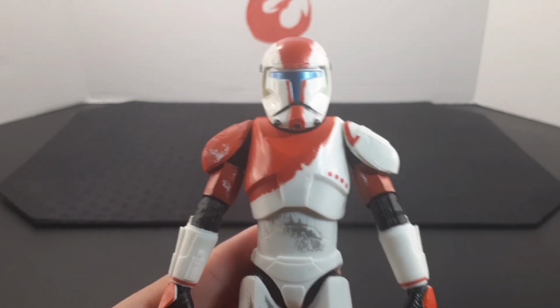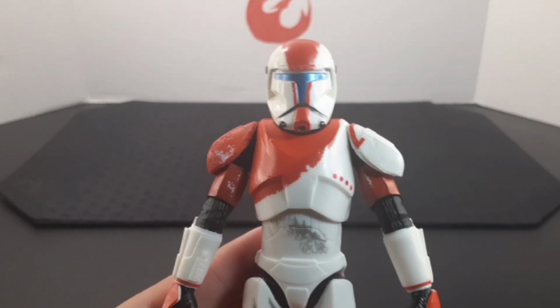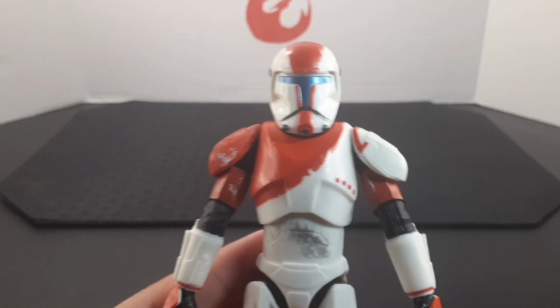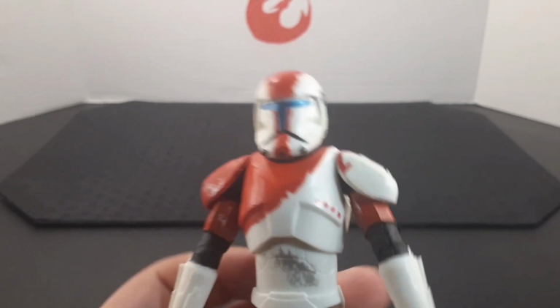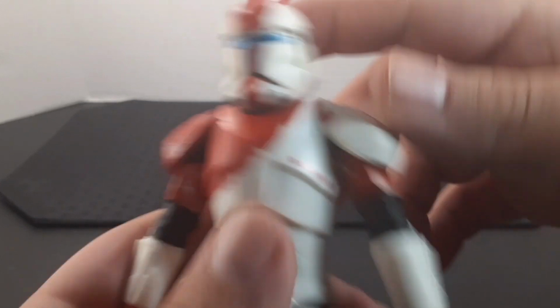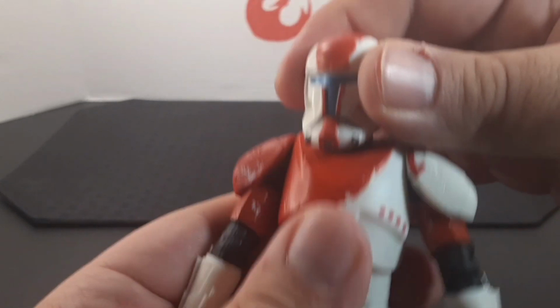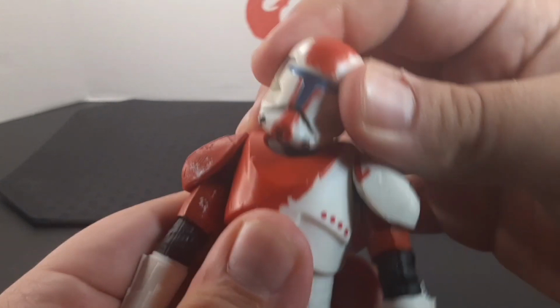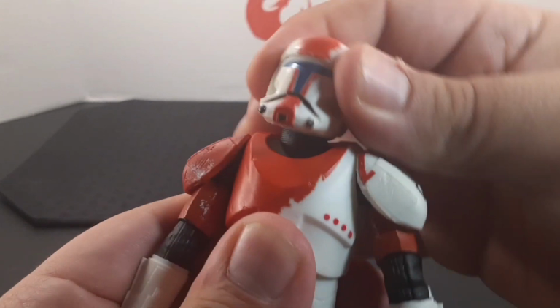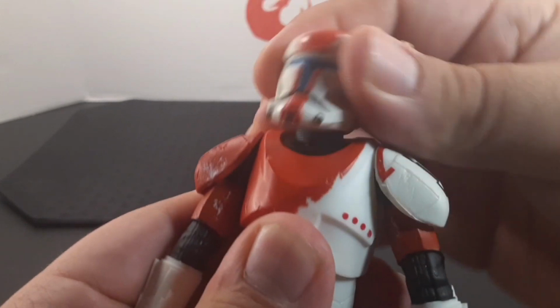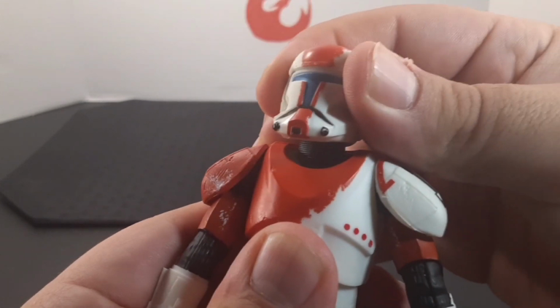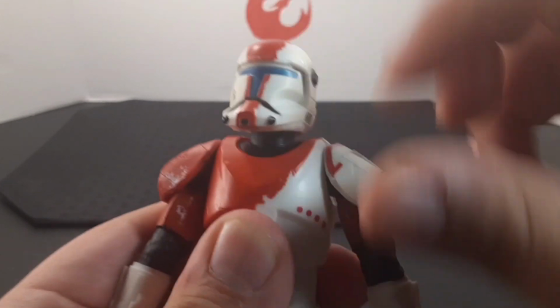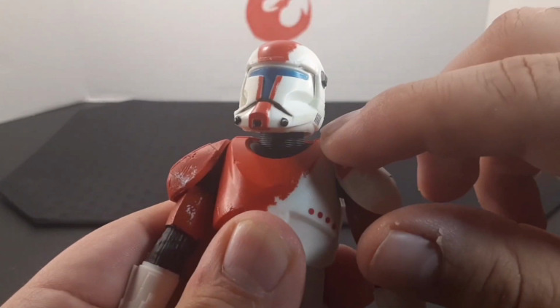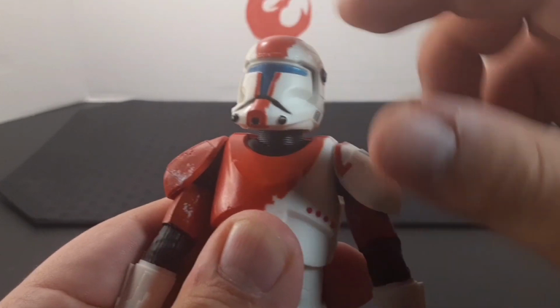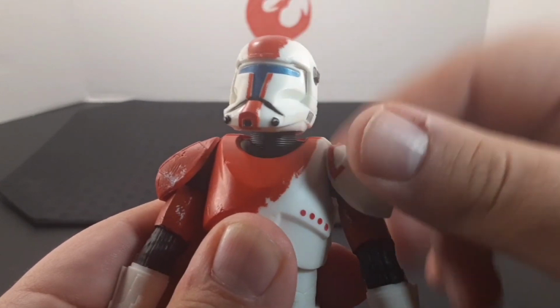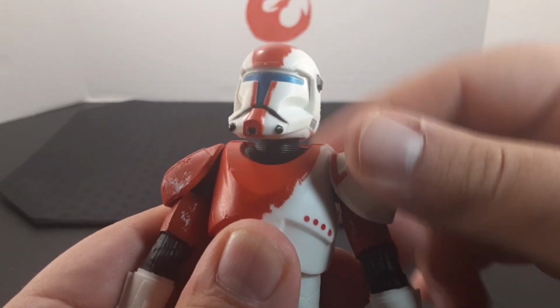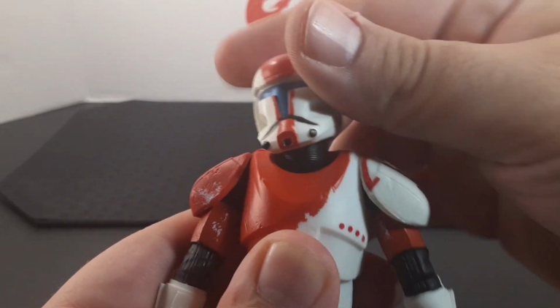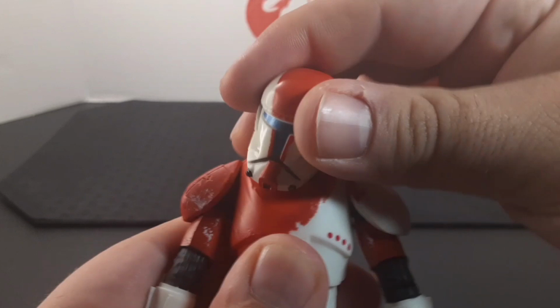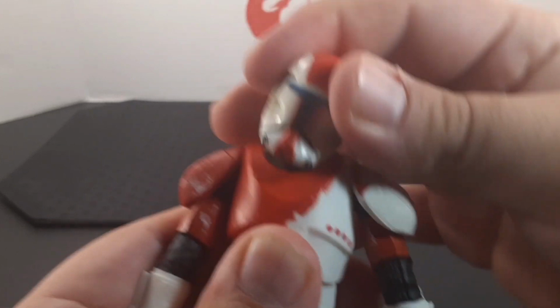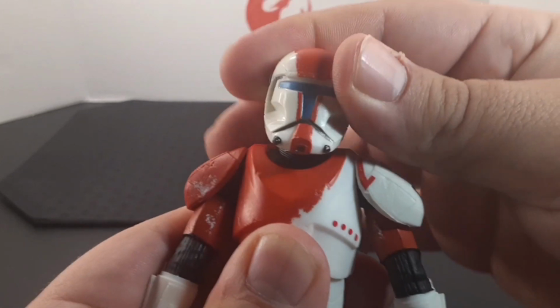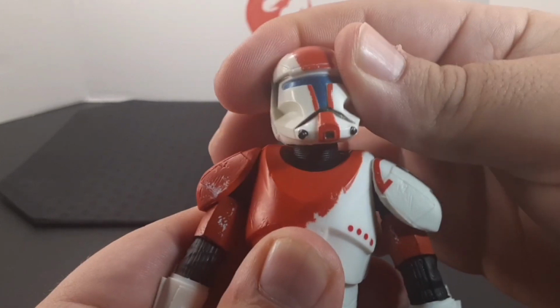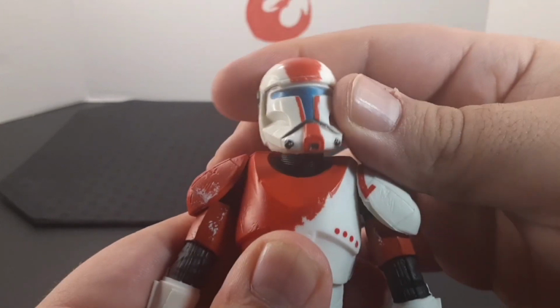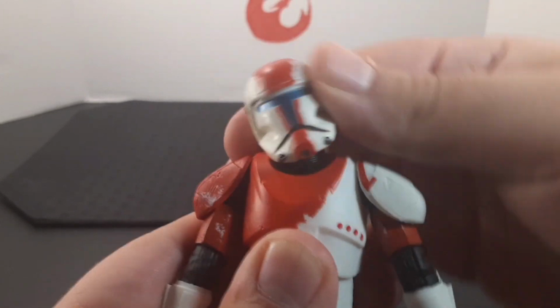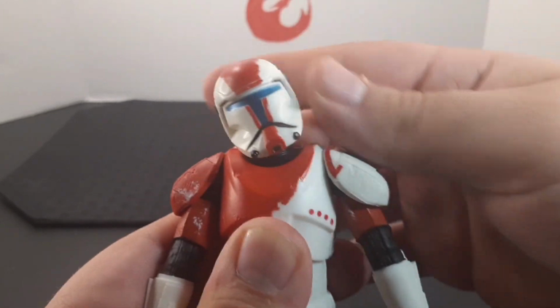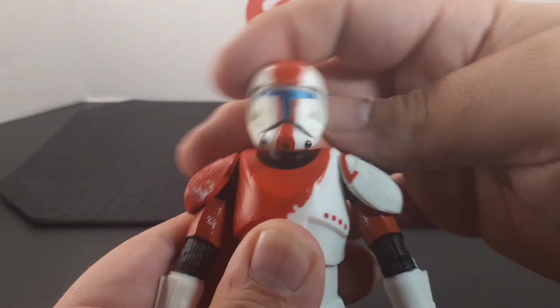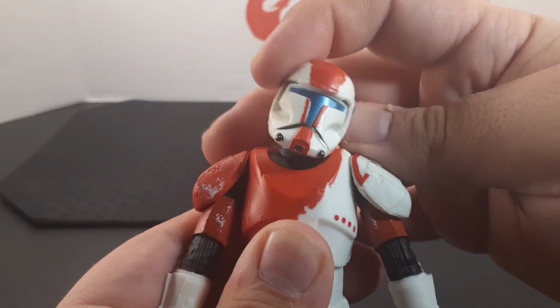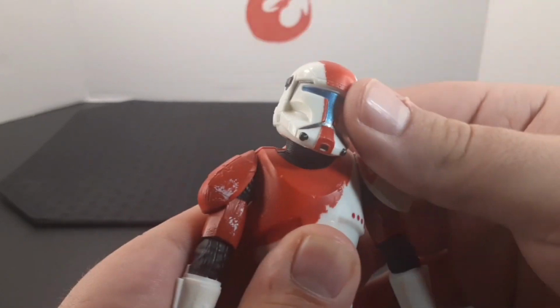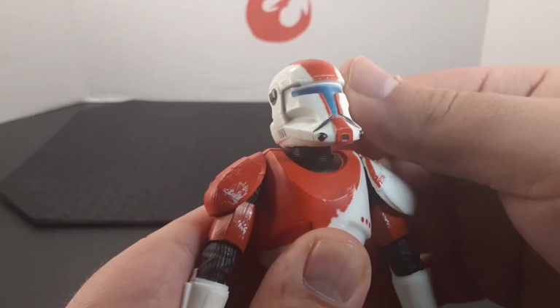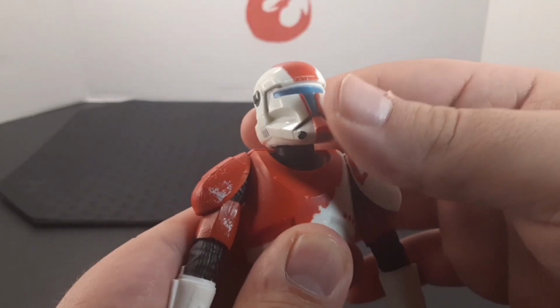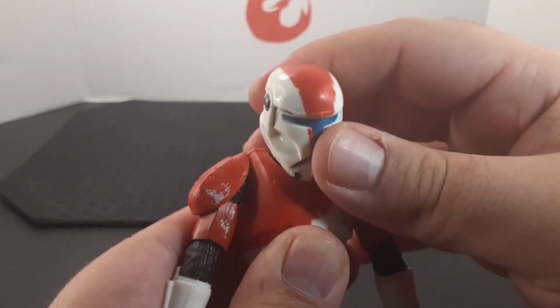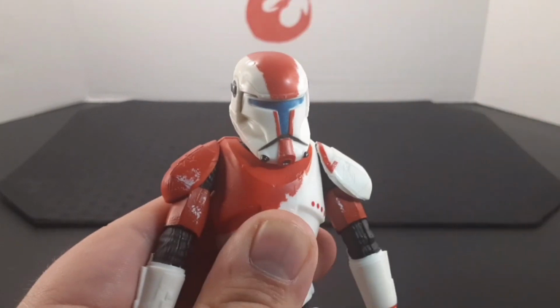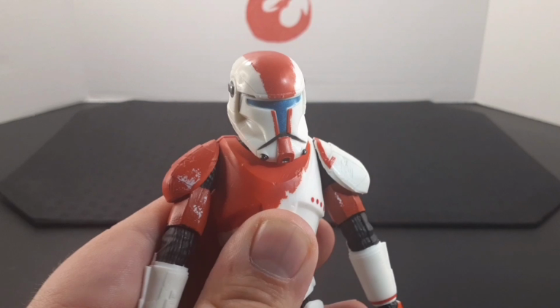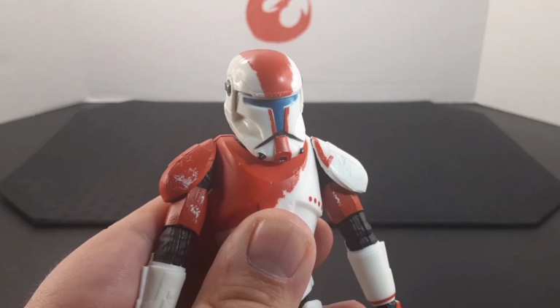Going over articulation, he does have a joint at the neck as well as the head, so you get plenty of movement — side to side, all the way back, and all the way forward.